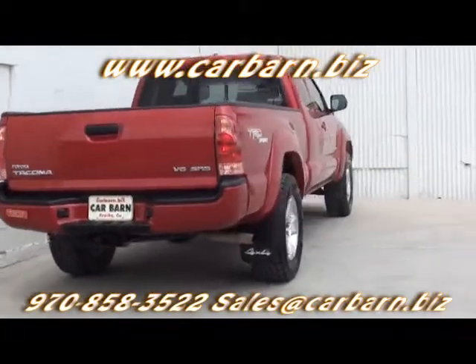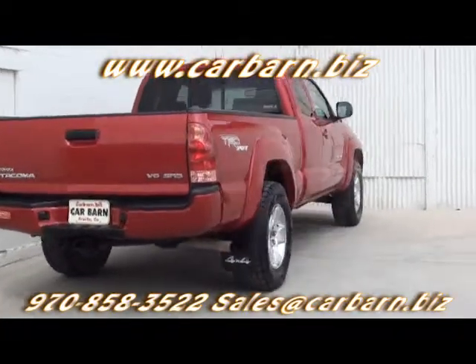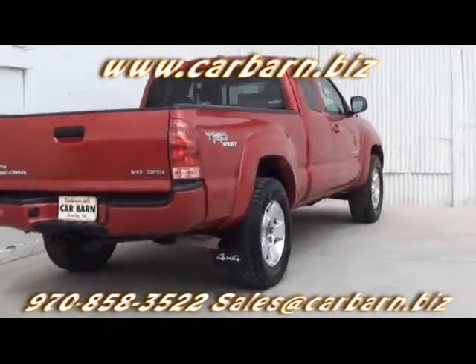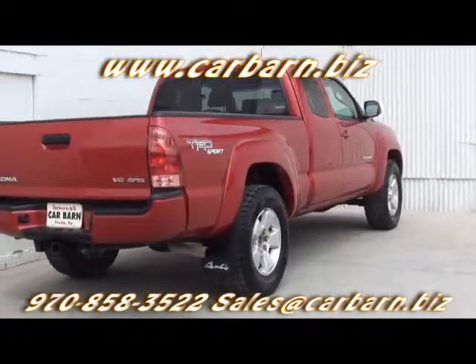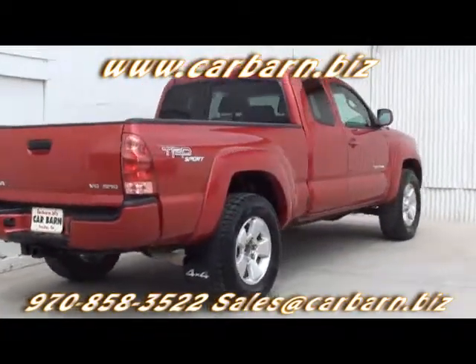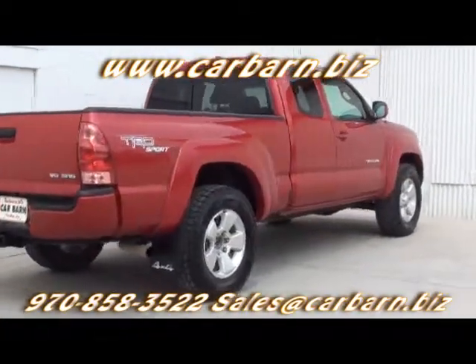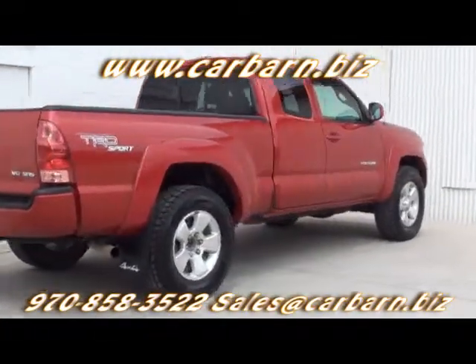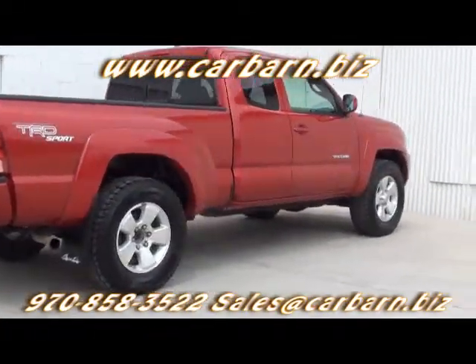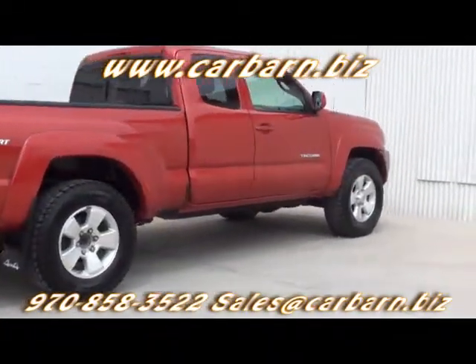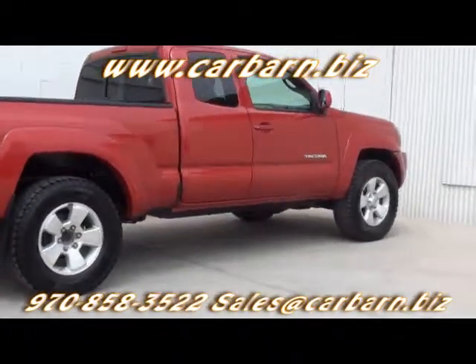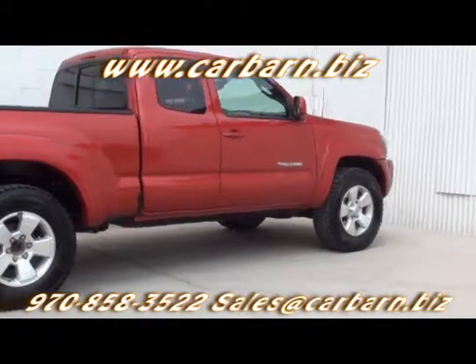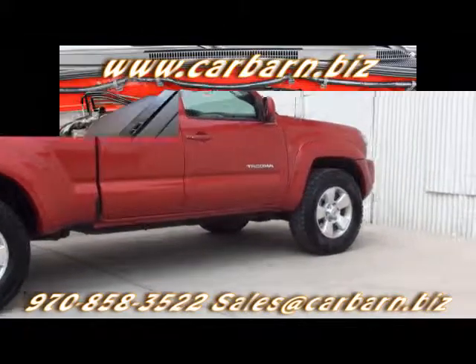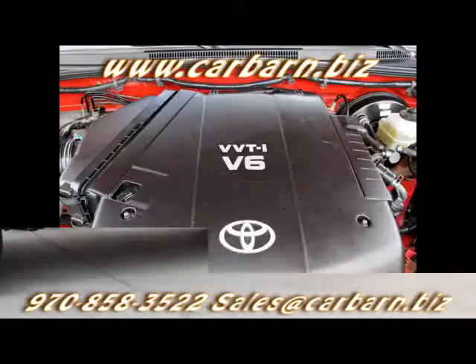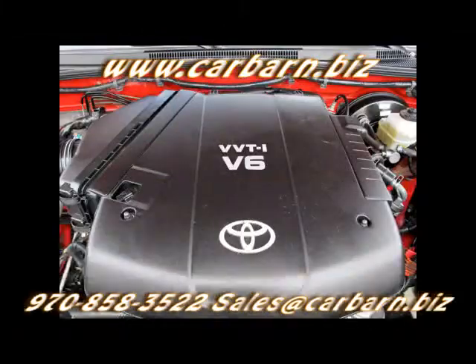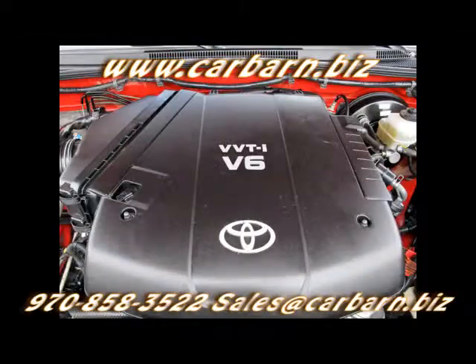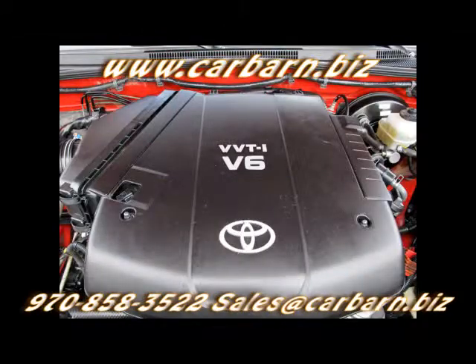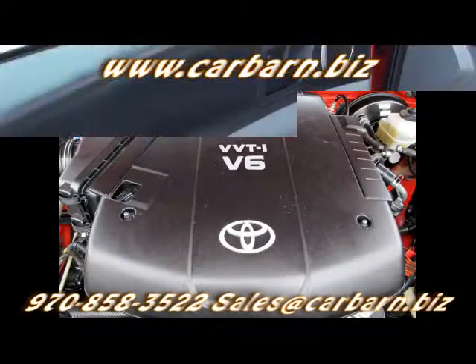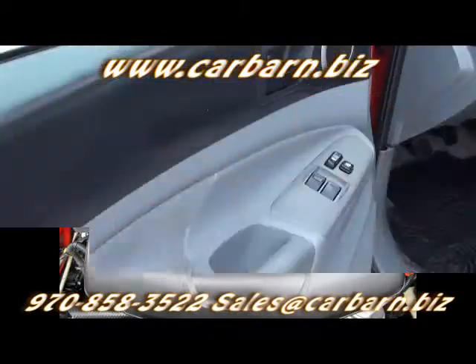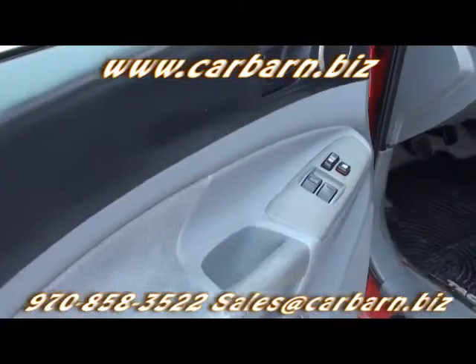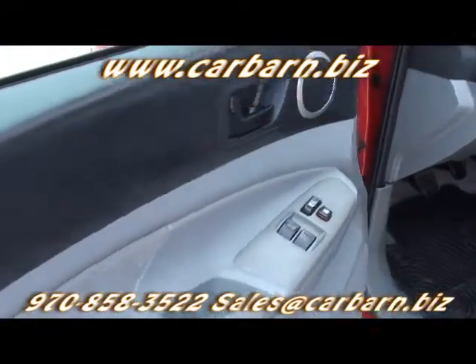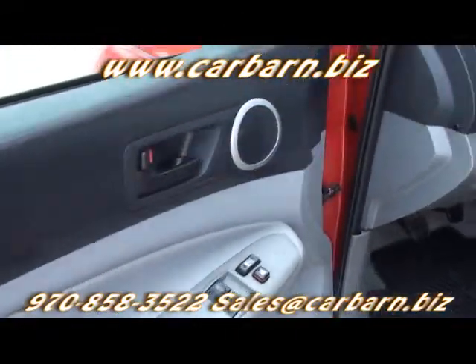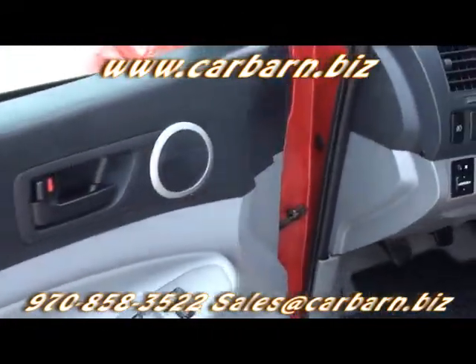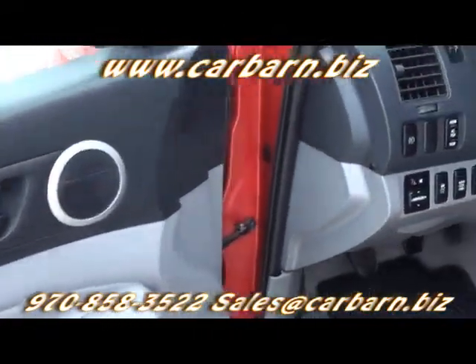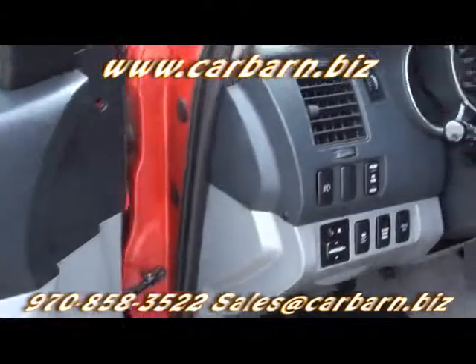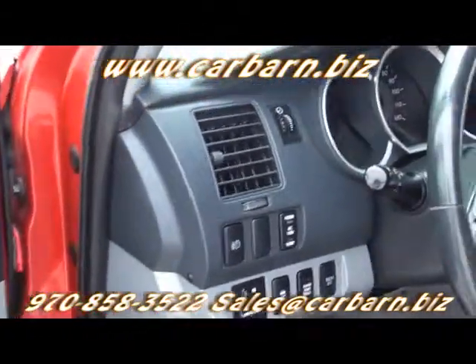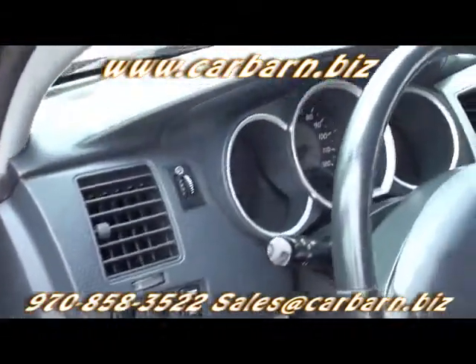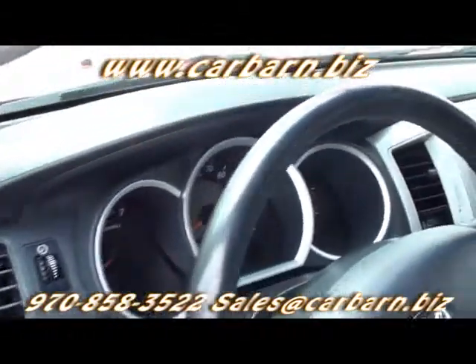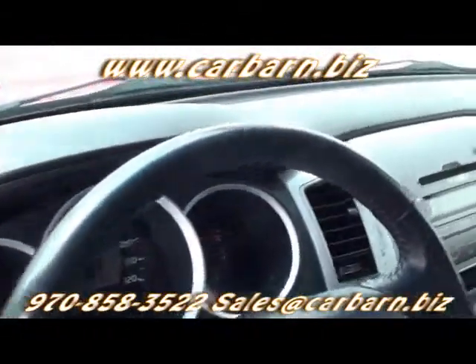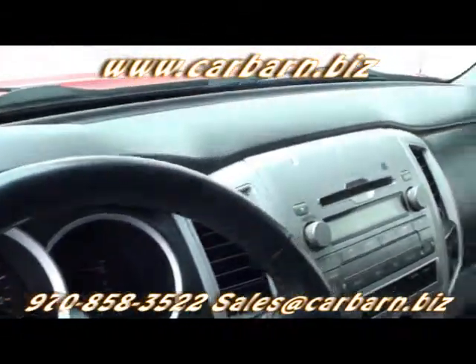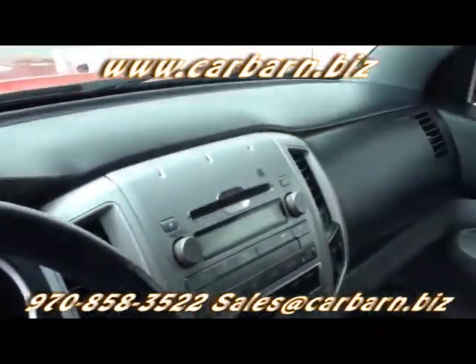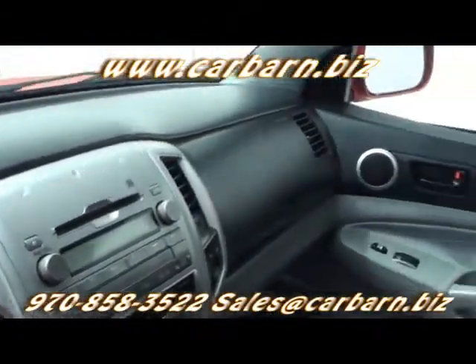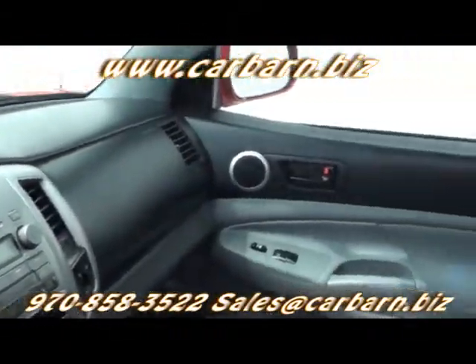It comes with a 3-month, 3,000-mile limited powertrain warranty that's valid at any certified mechanic. This Toyota is powered by the 4.0-liter V6 engine with a 6-speed manual transmission and is 4-wheel drive.